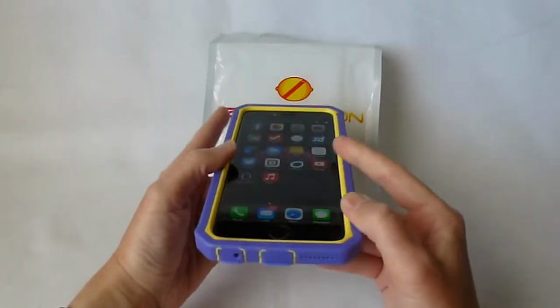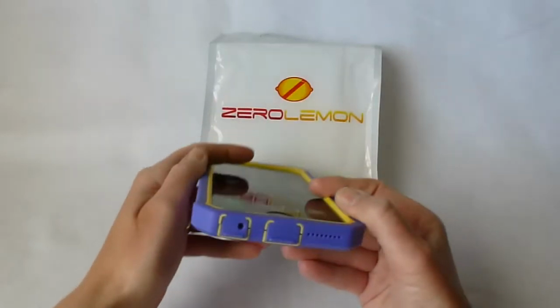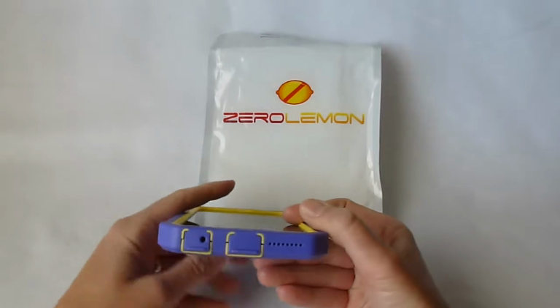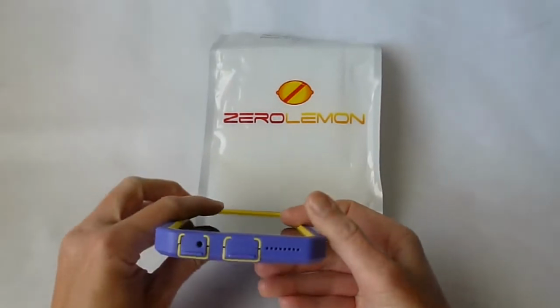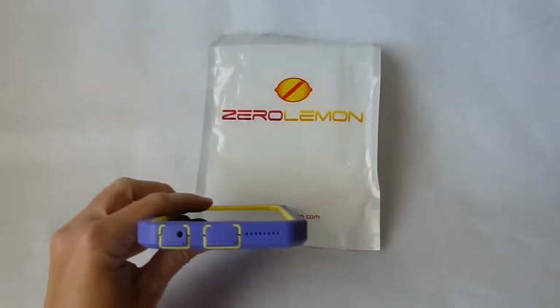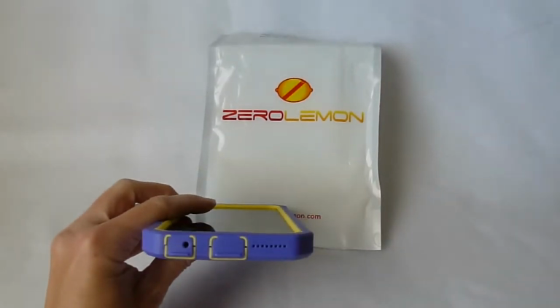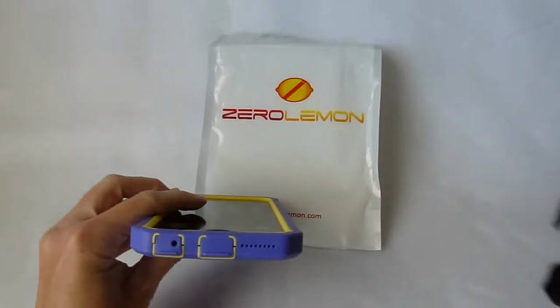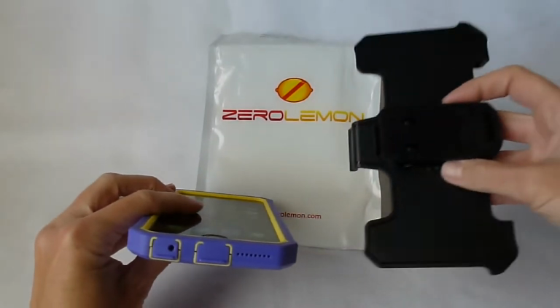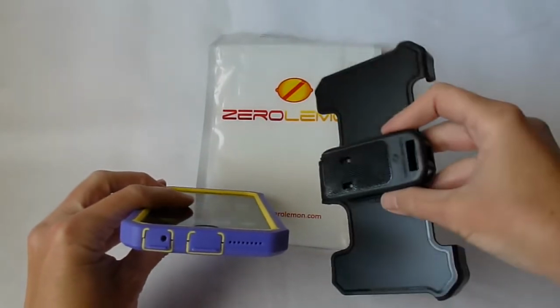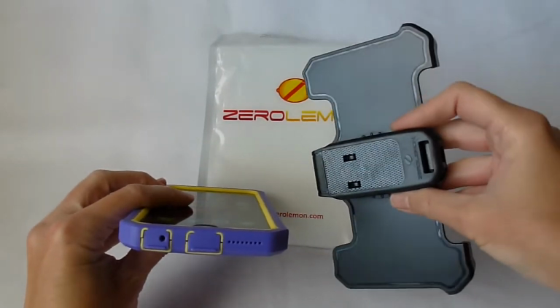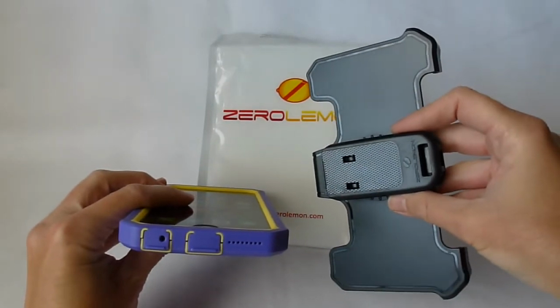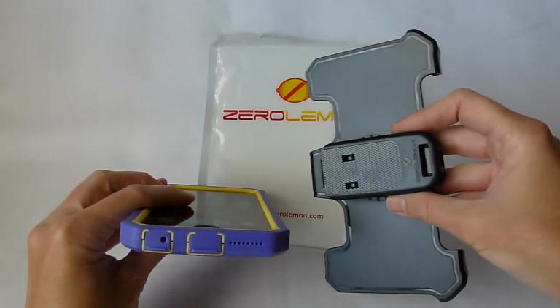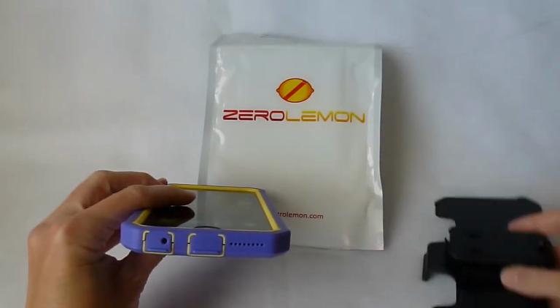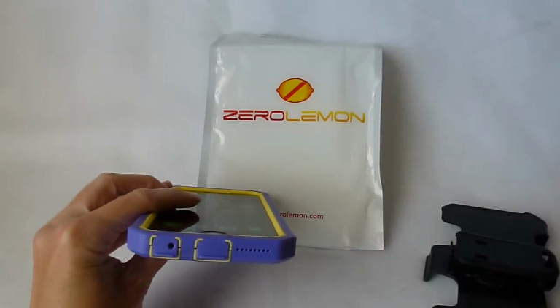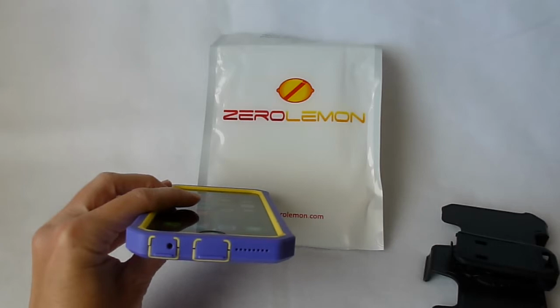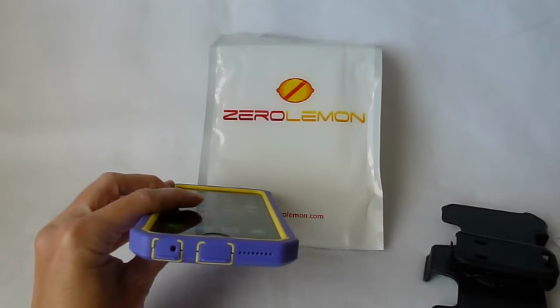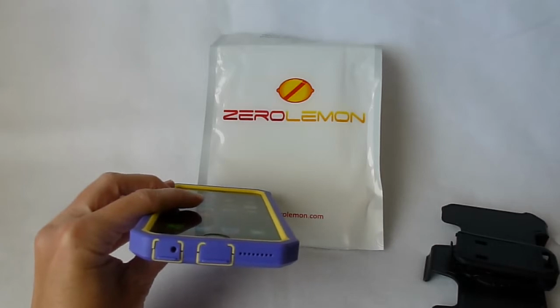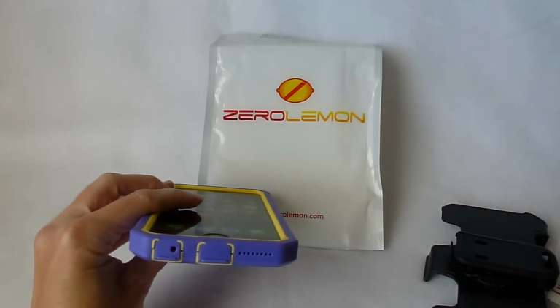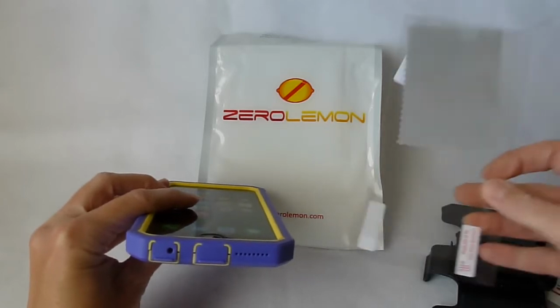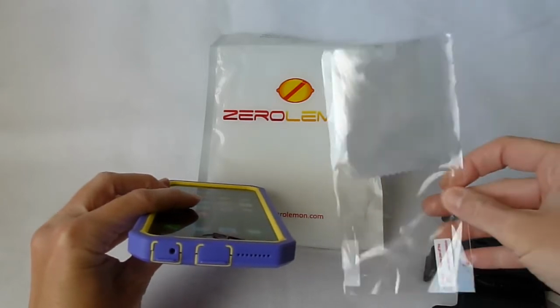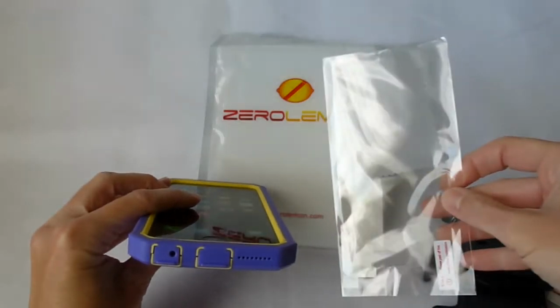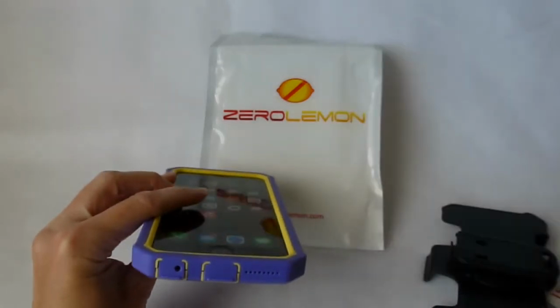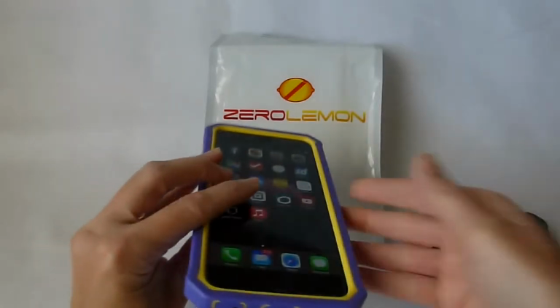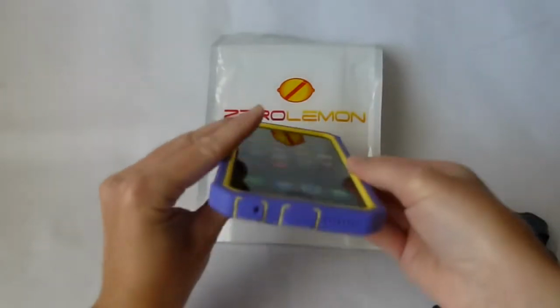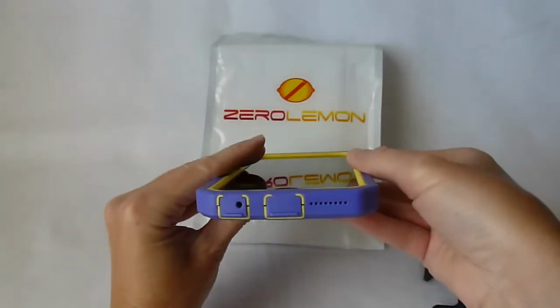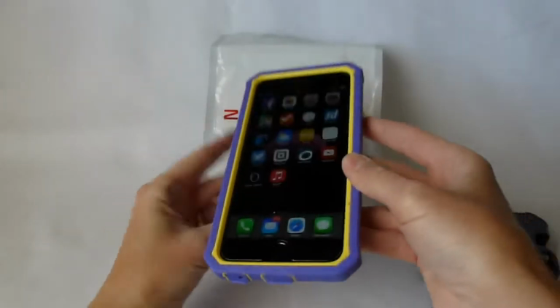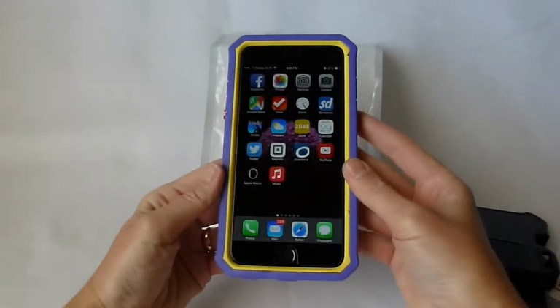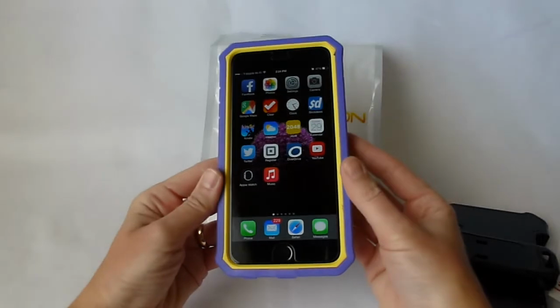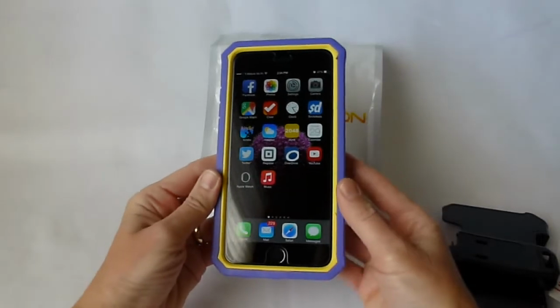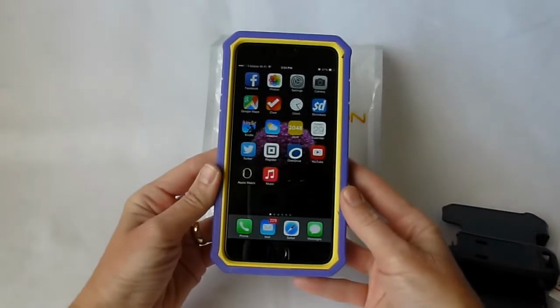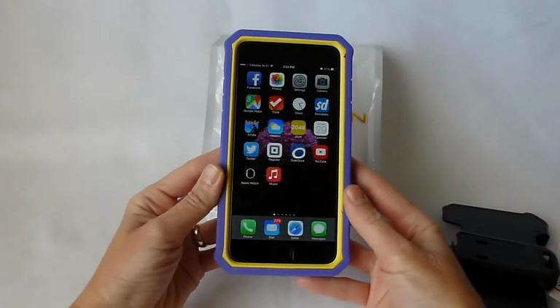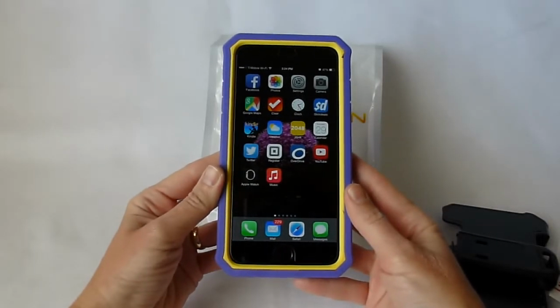So what does it come with in the package? Well it comes with a holster and a plastic screen protector and the case — a whole lot for $11.